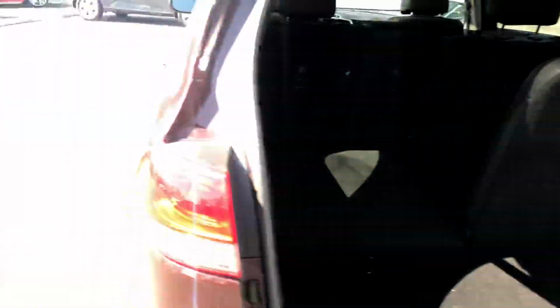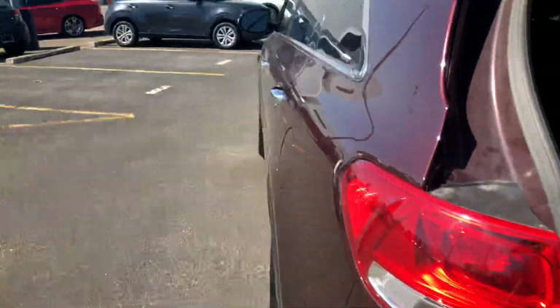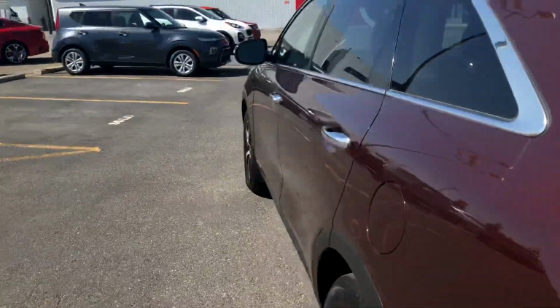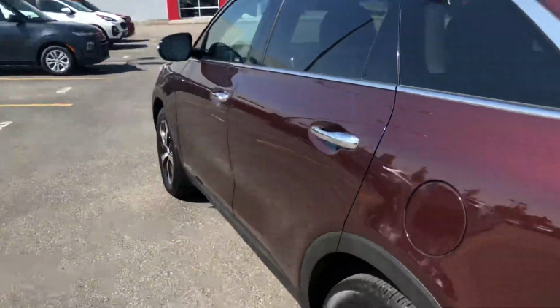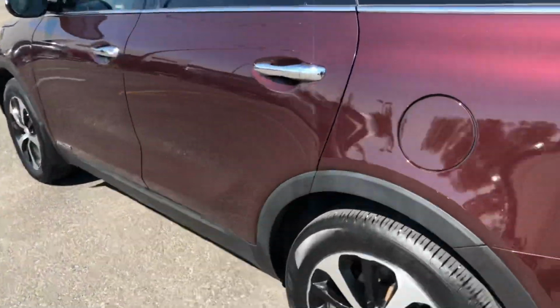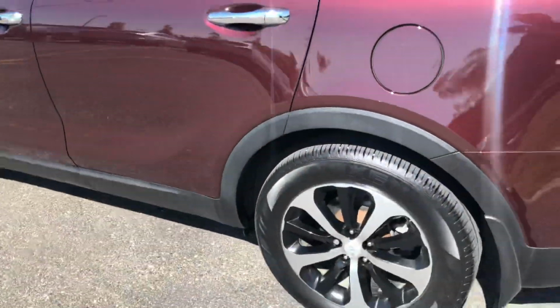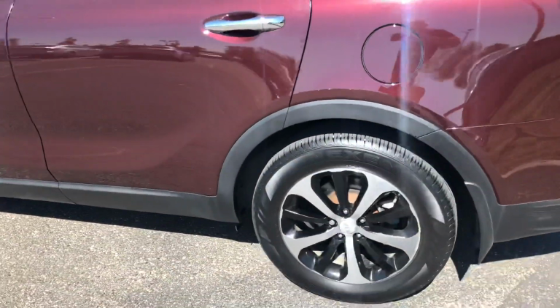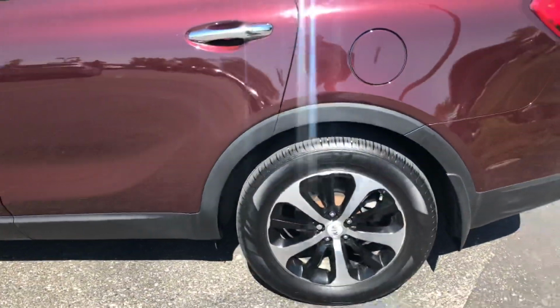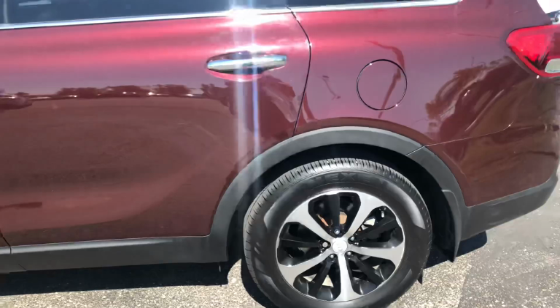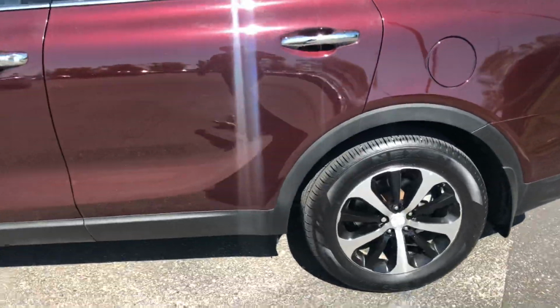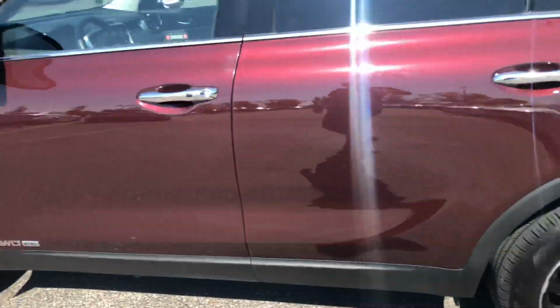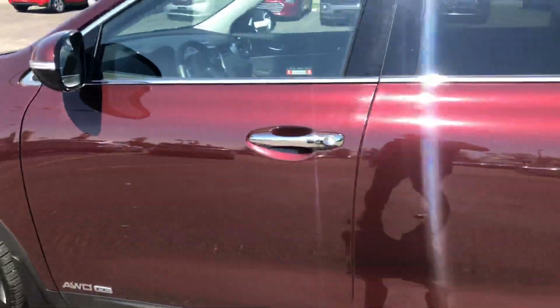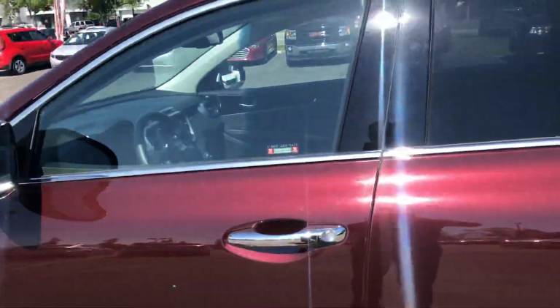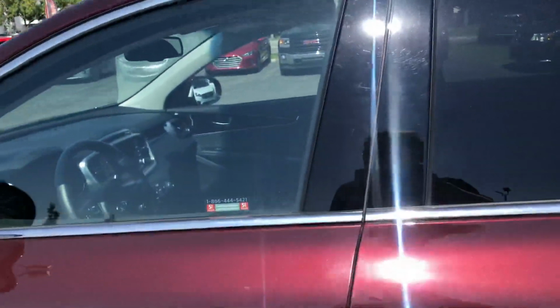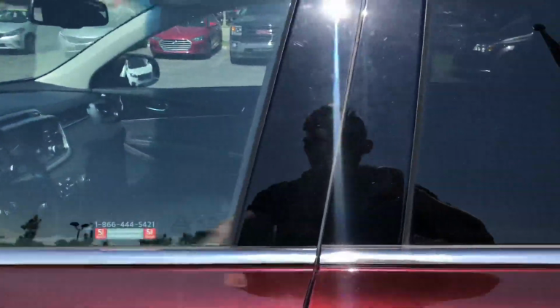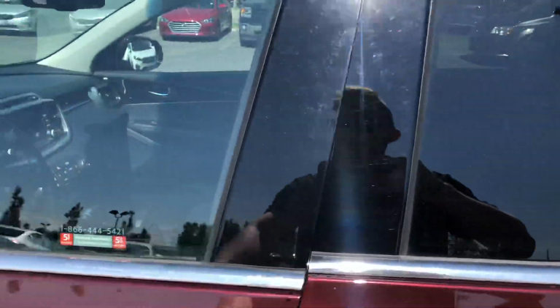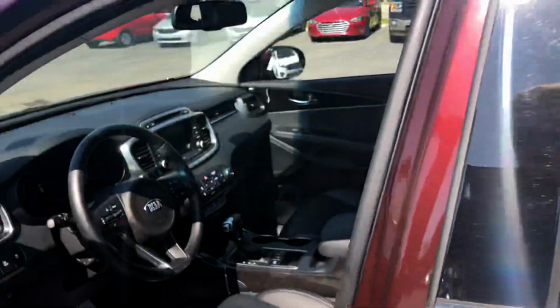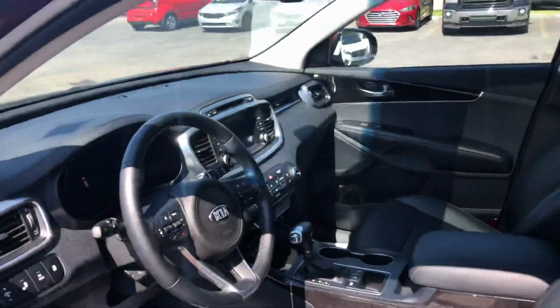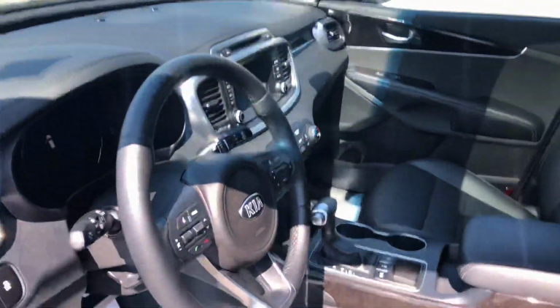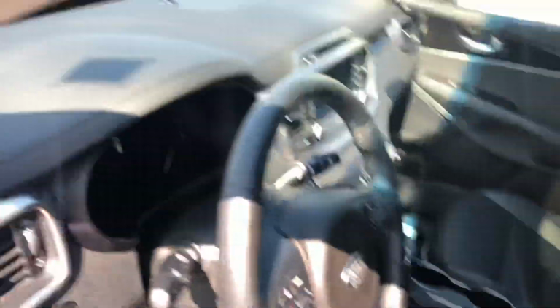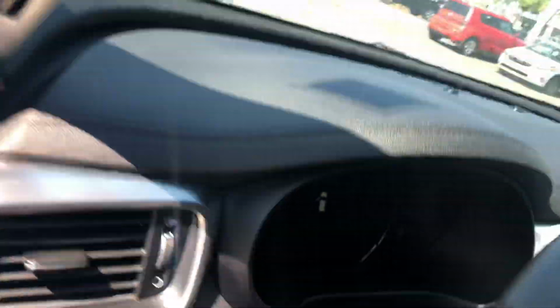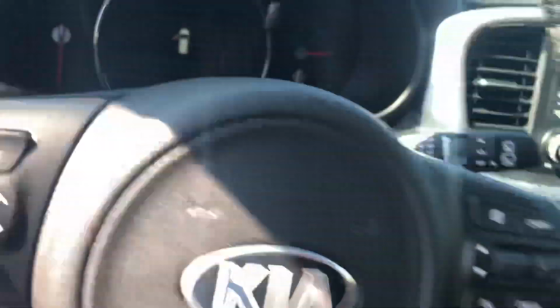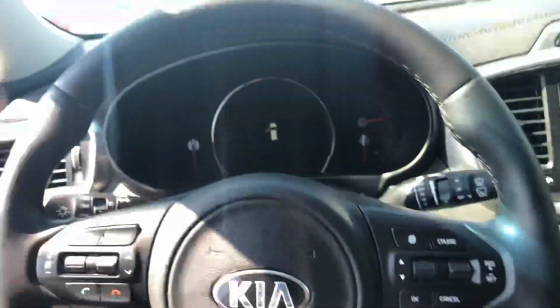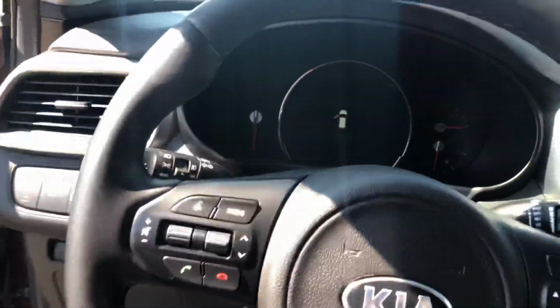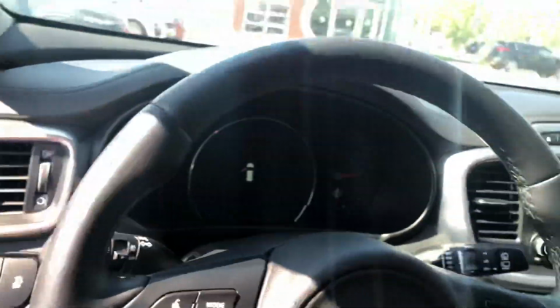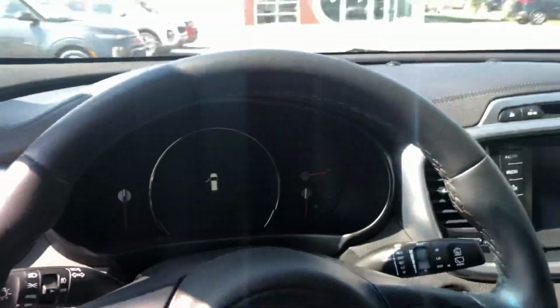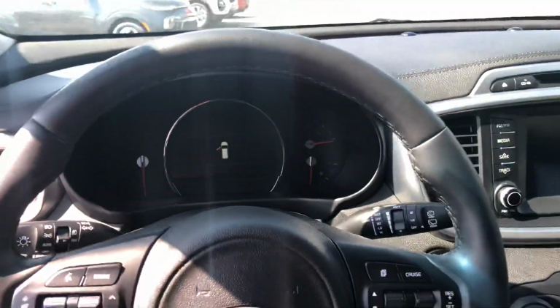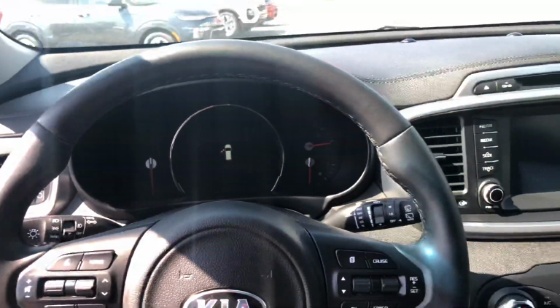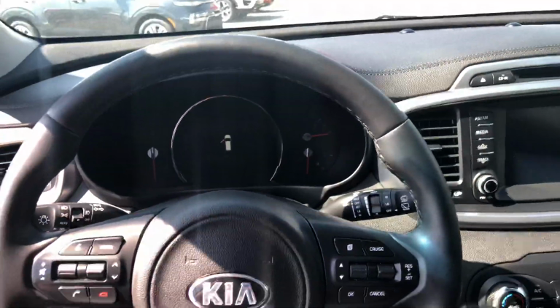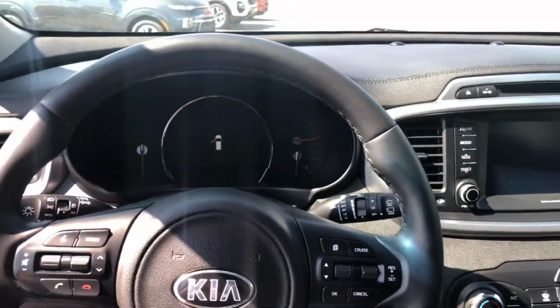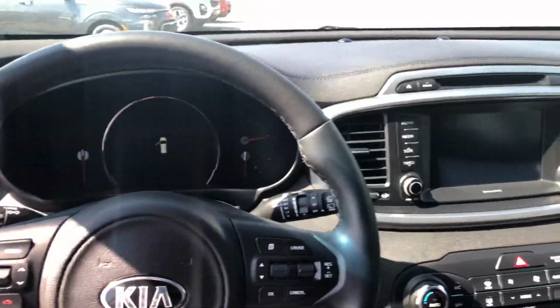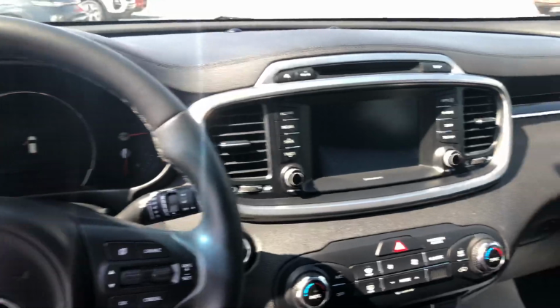As we move into the front, we'll see we're on all-season tires that are on 18-inch wheels. This particular Sorento has 25,216 clicks on it.